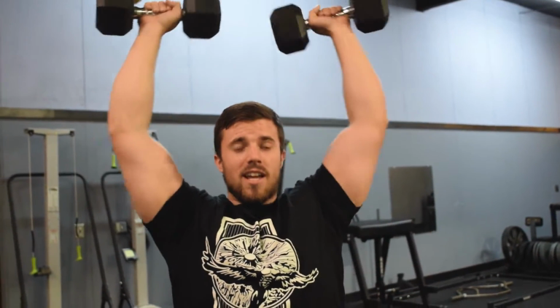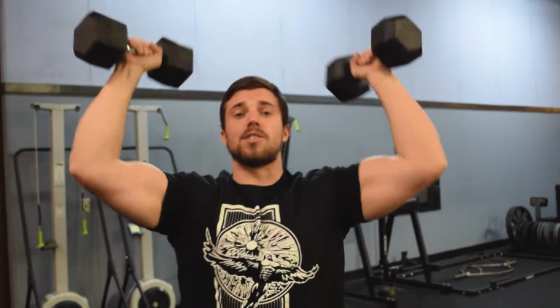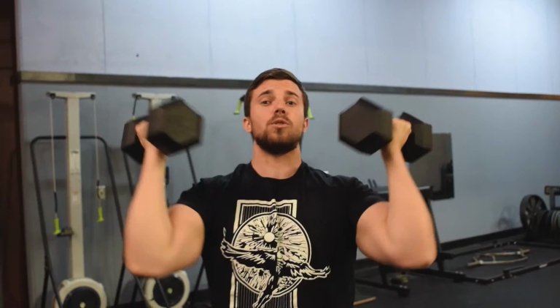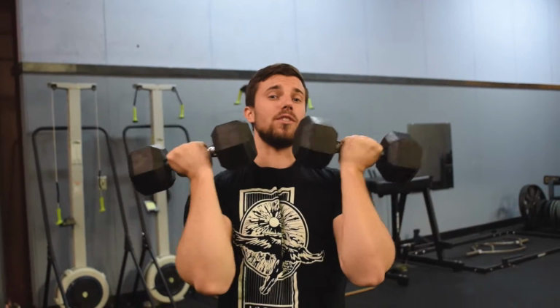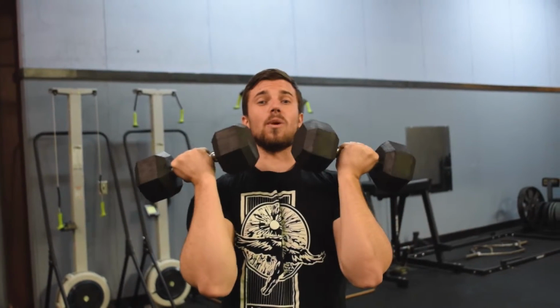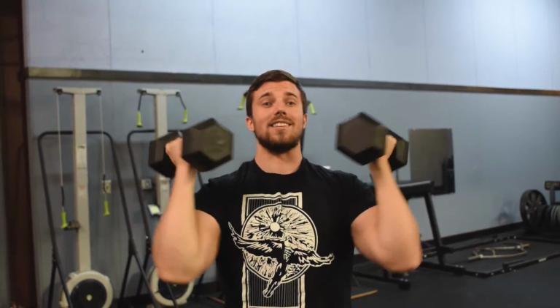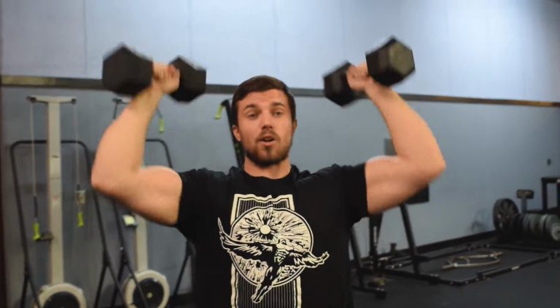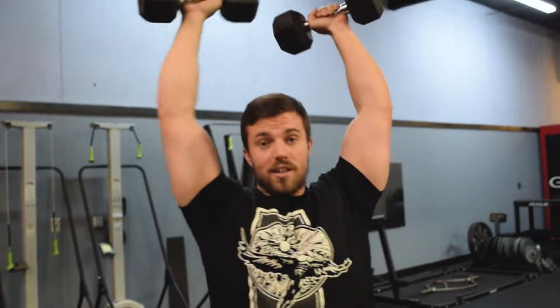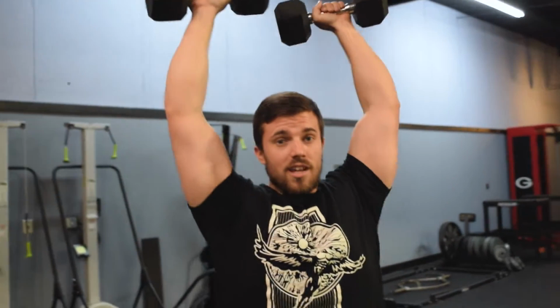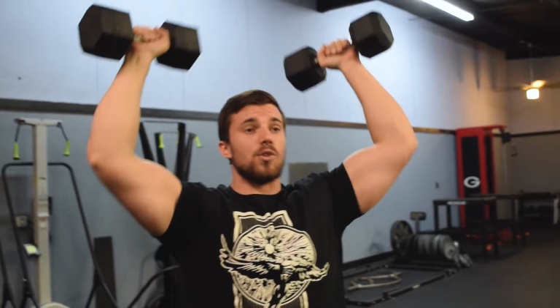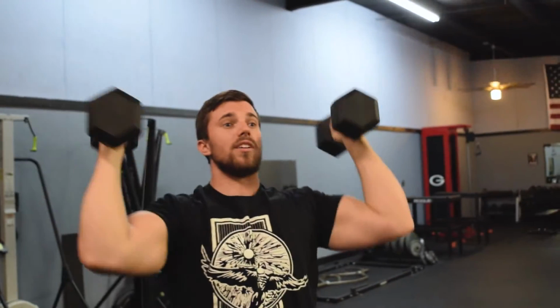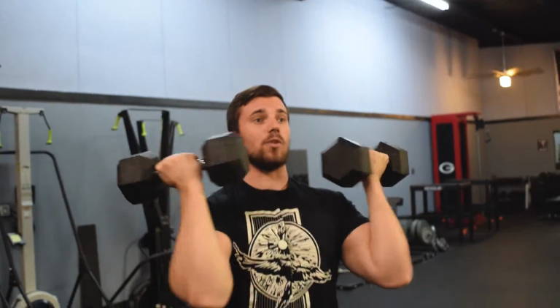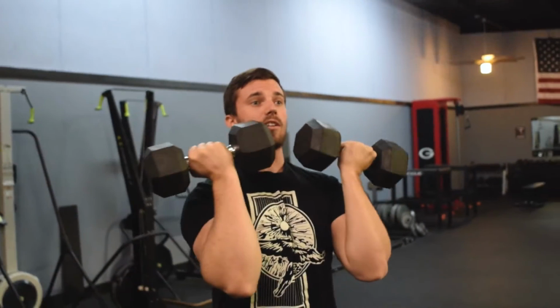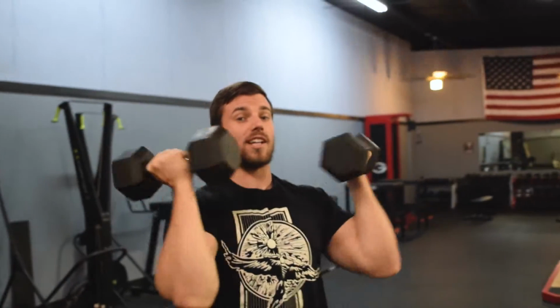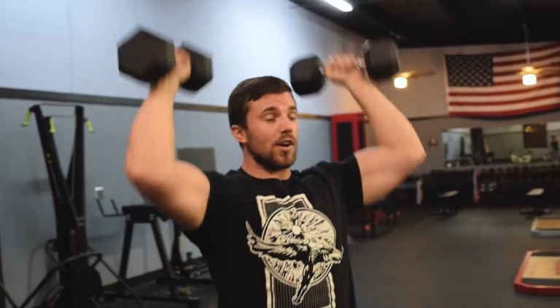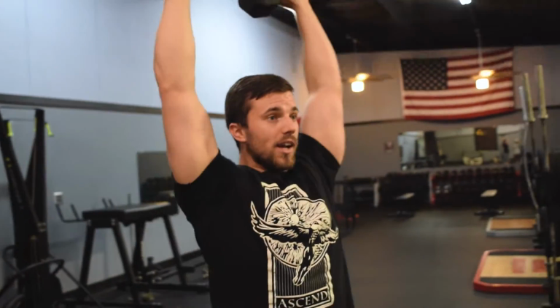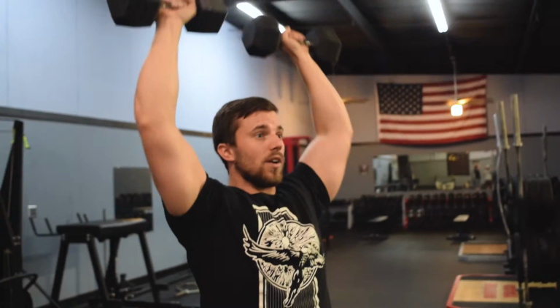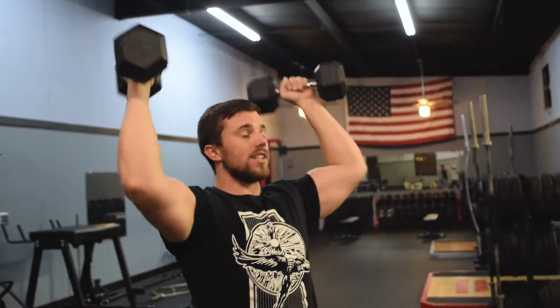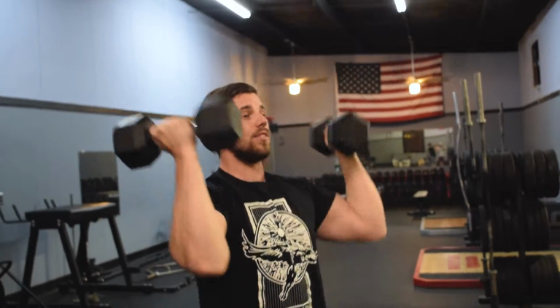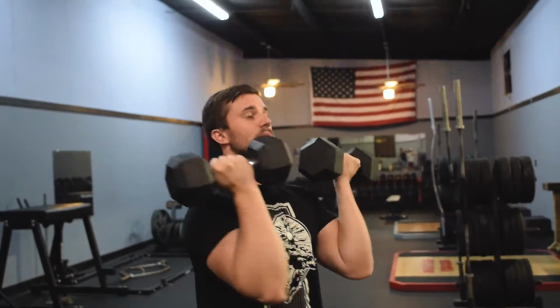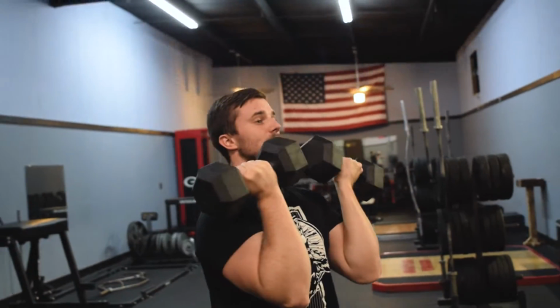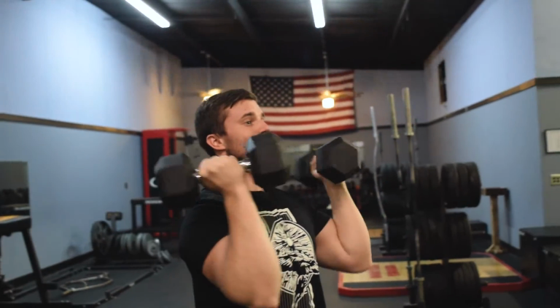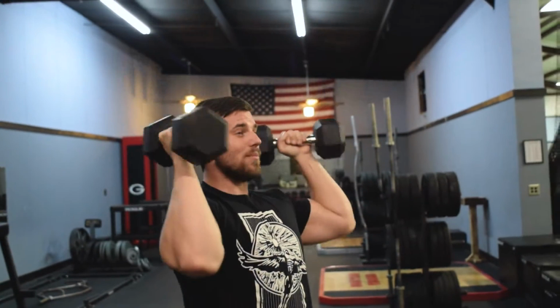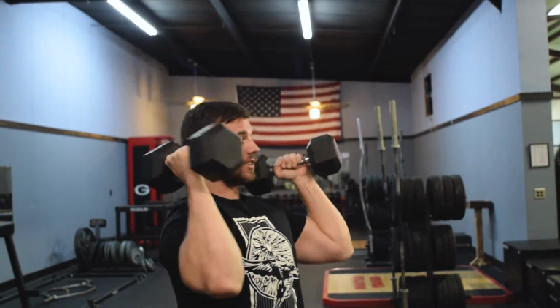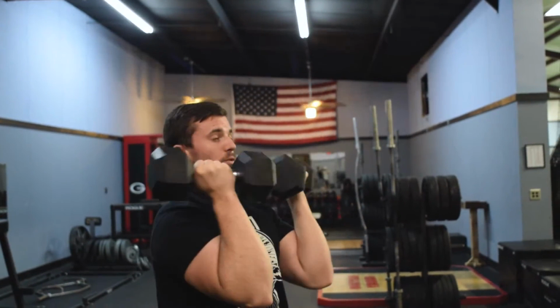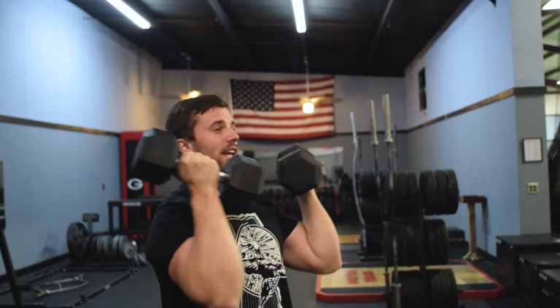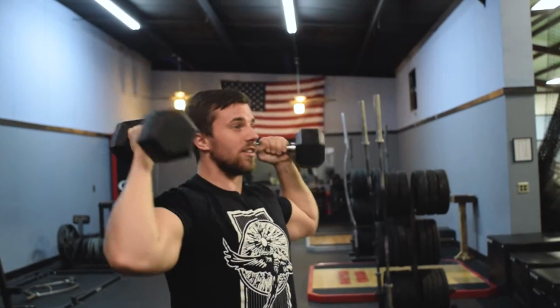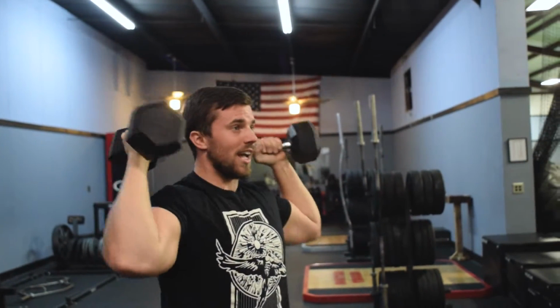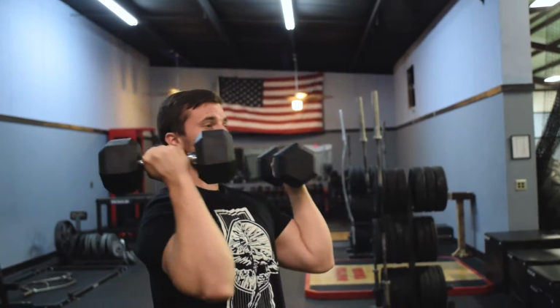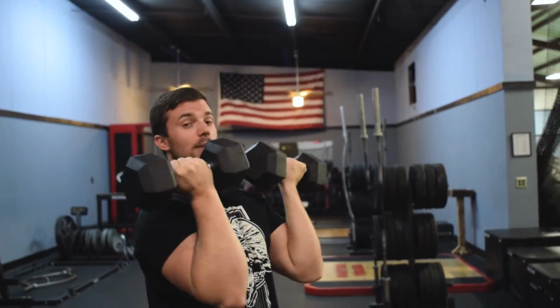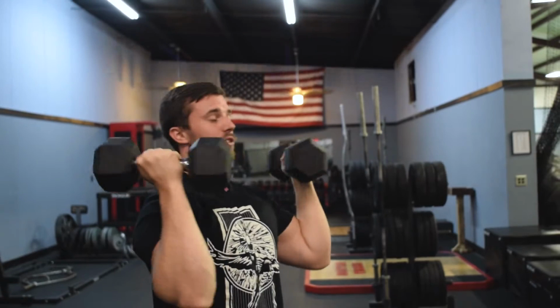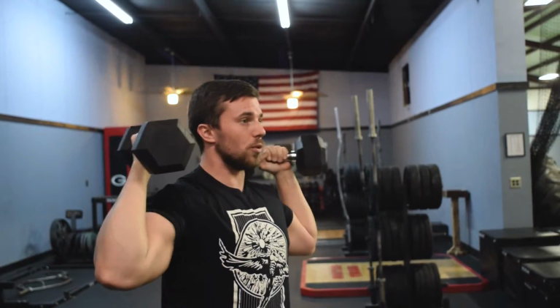This is a motion that you need to do at a lighter weight than you would a regular standing overhead press or a seated dumbbell military press, because of that rotation and the pressure that puts on your shoulders.